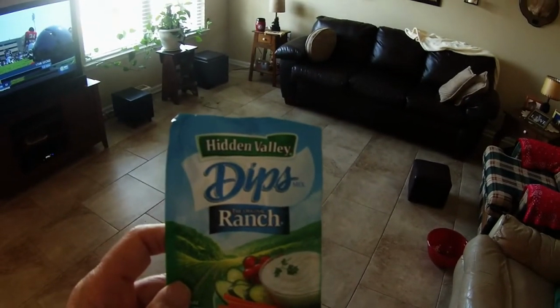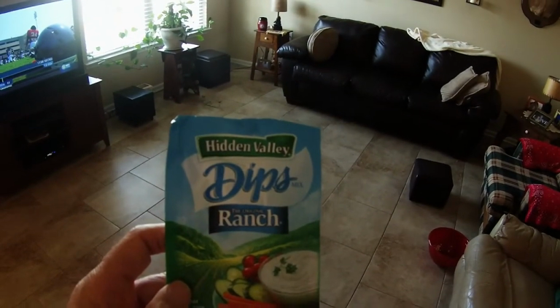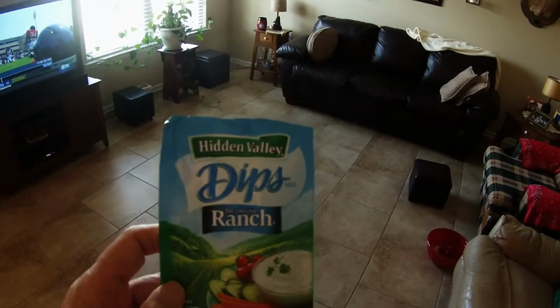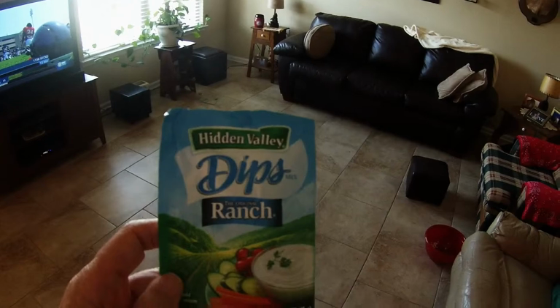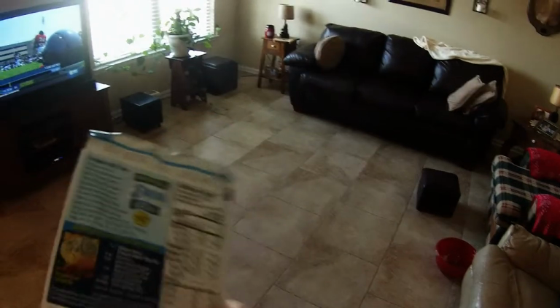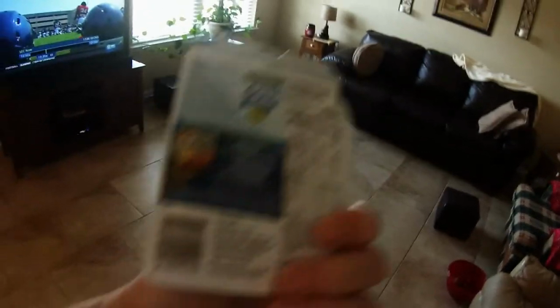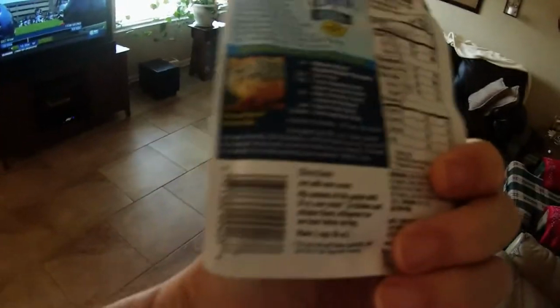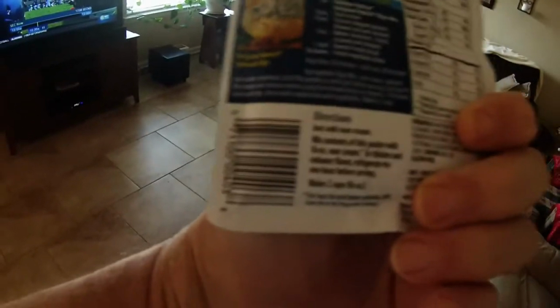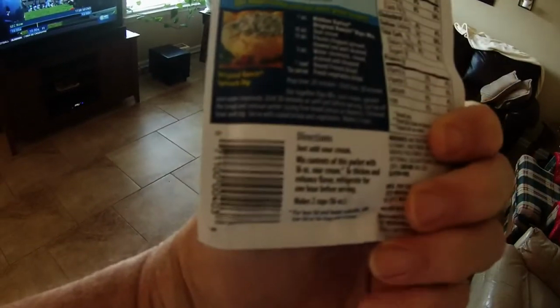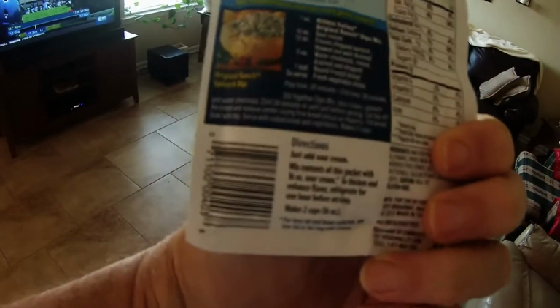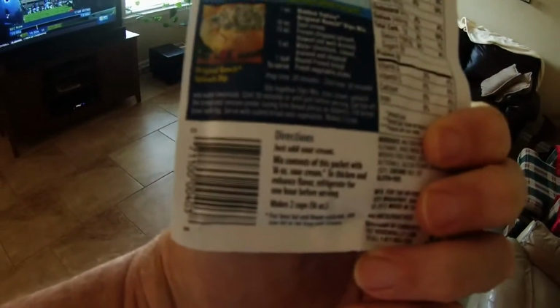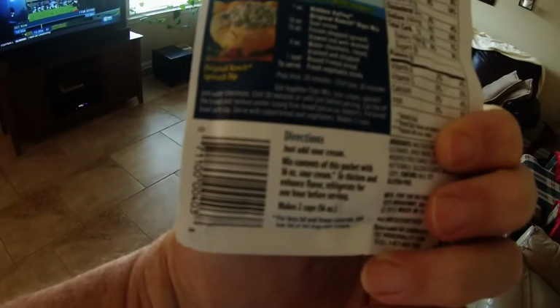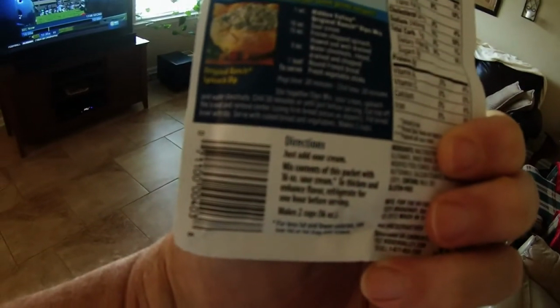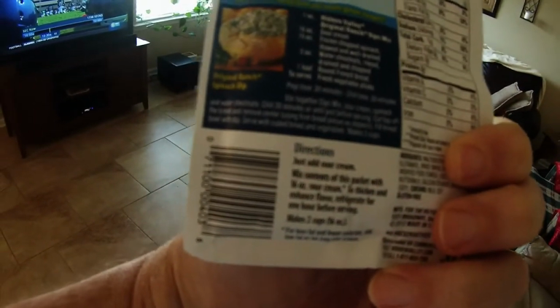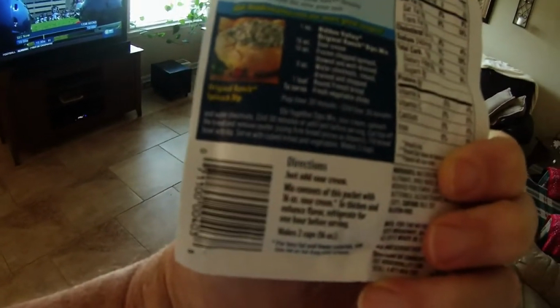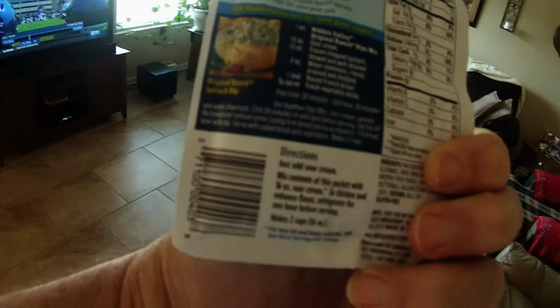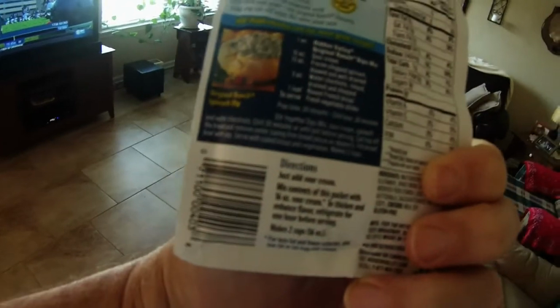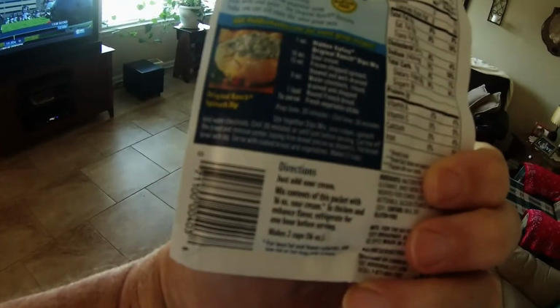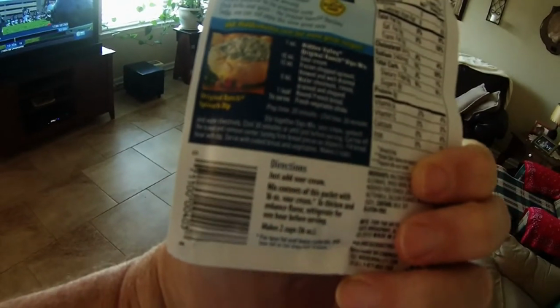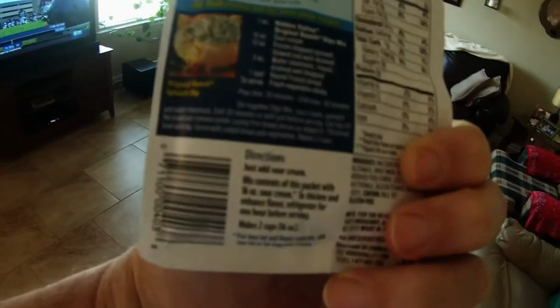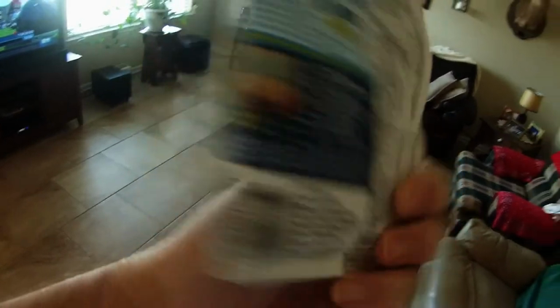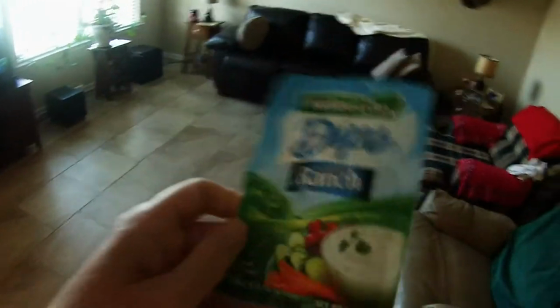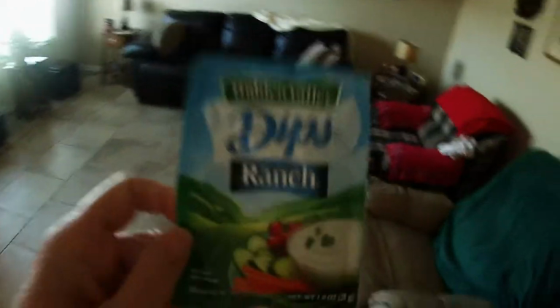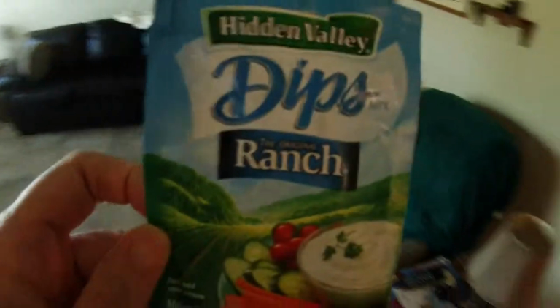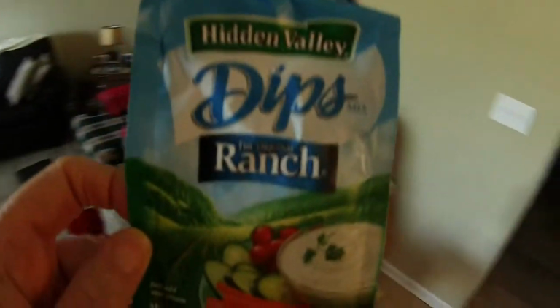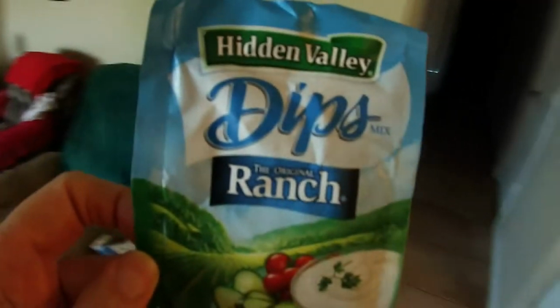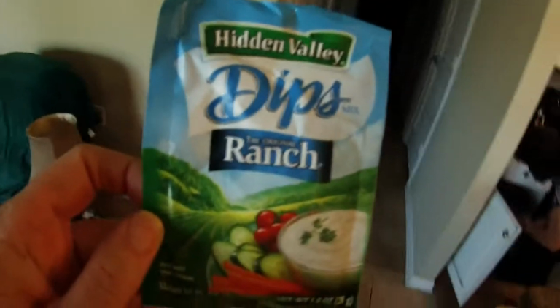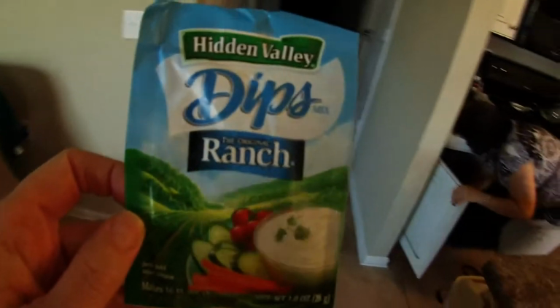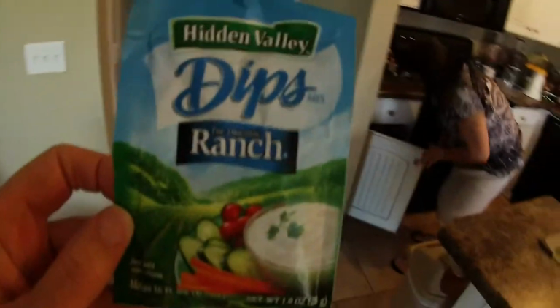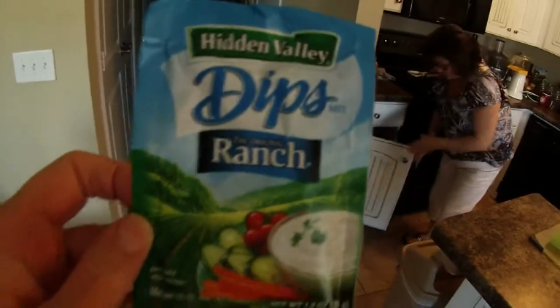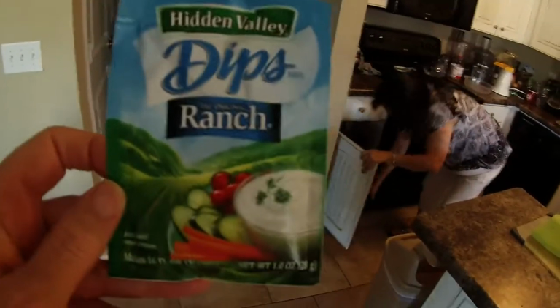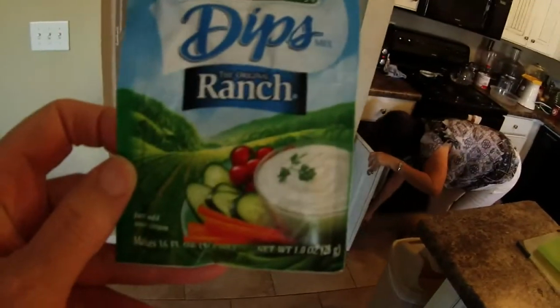This is a ranch mix for dressing. It's Hidden Valley, and it says to just add sour cream. We're not going to do that, because sour cream is evil. So we're going to use some tofu and some almond milk instead.